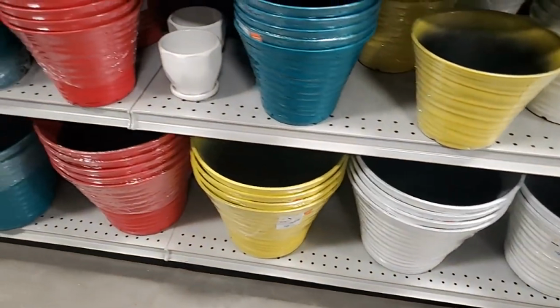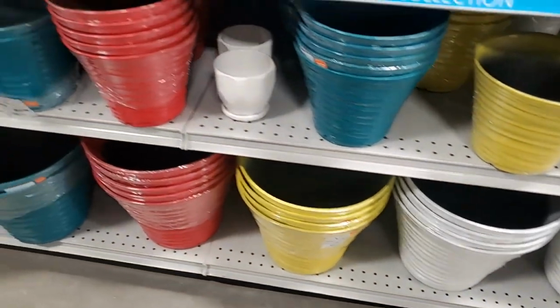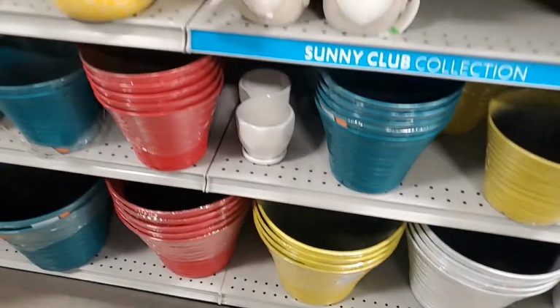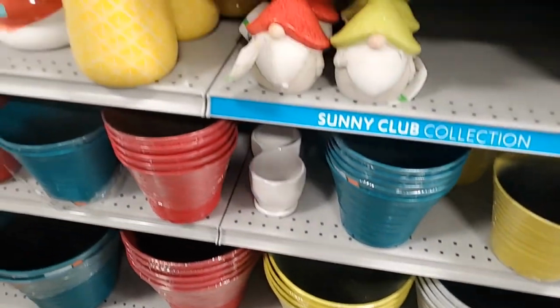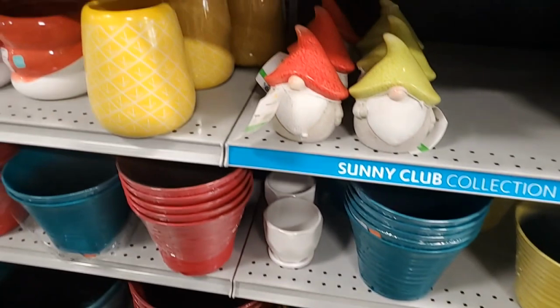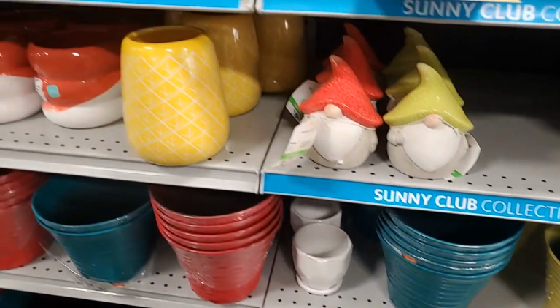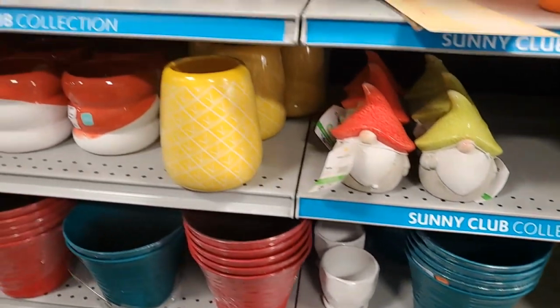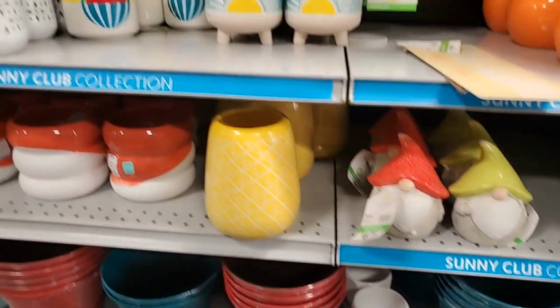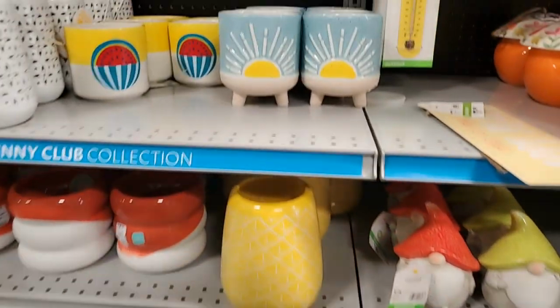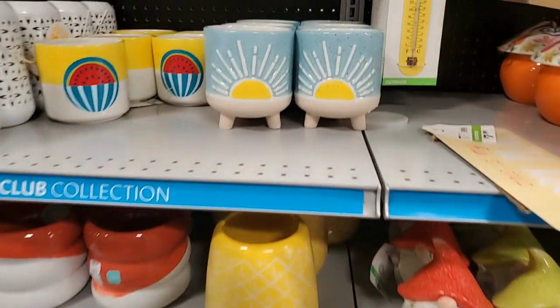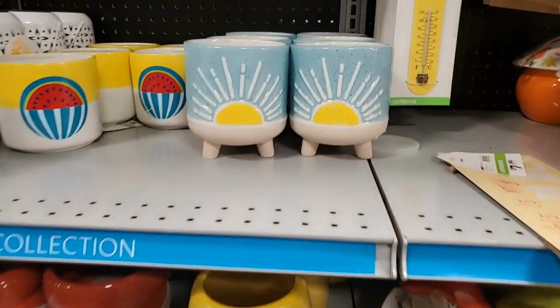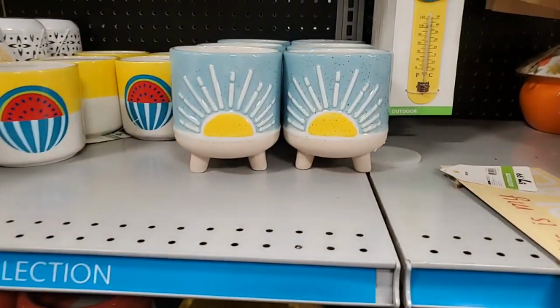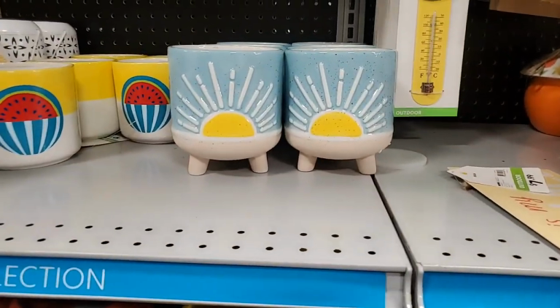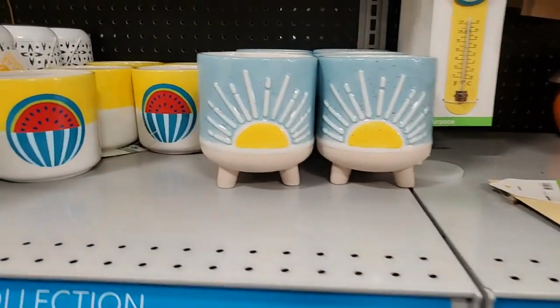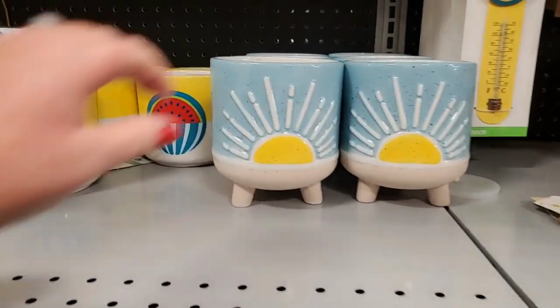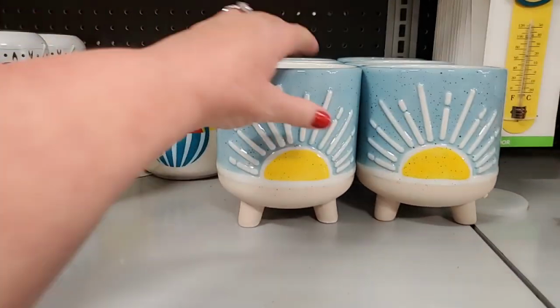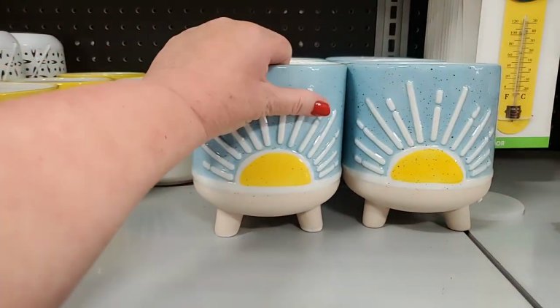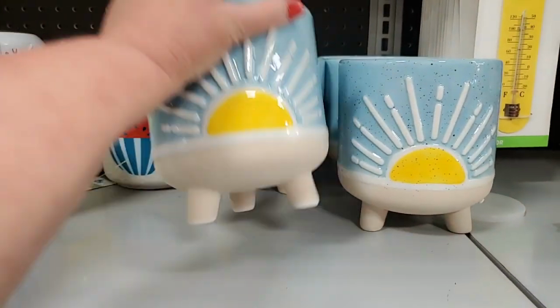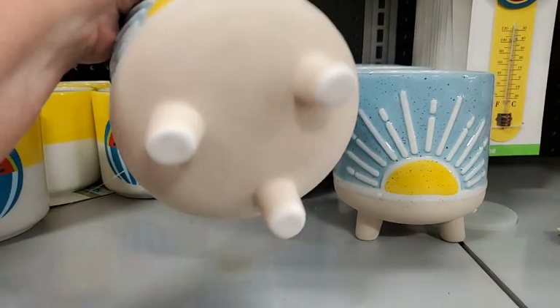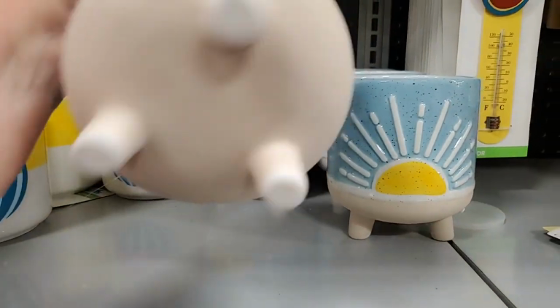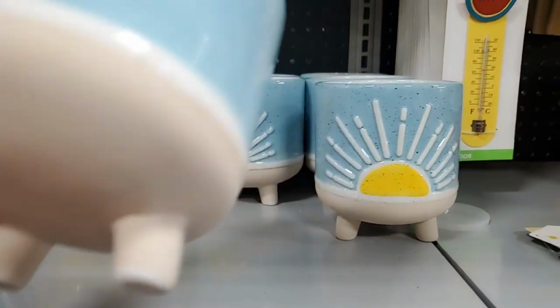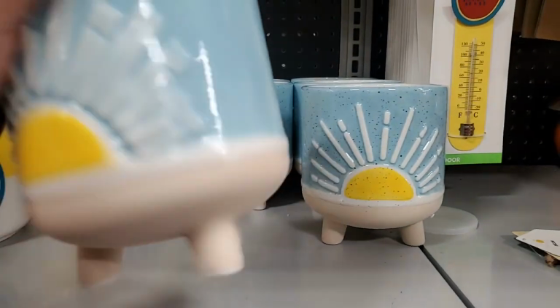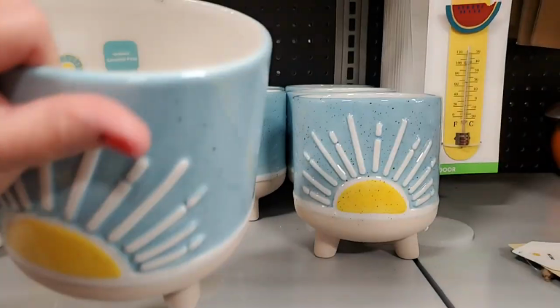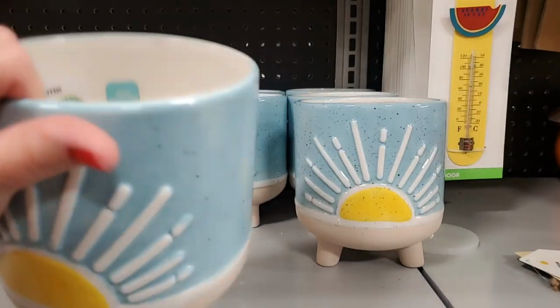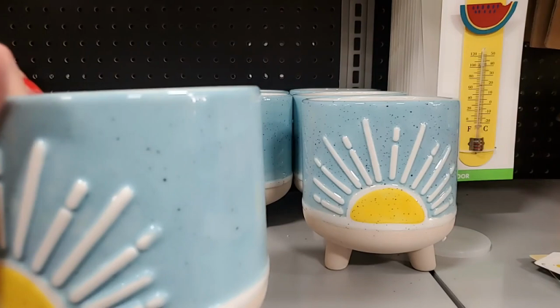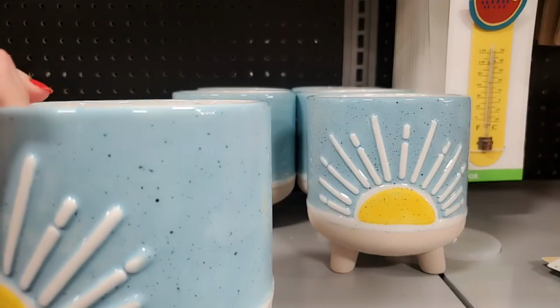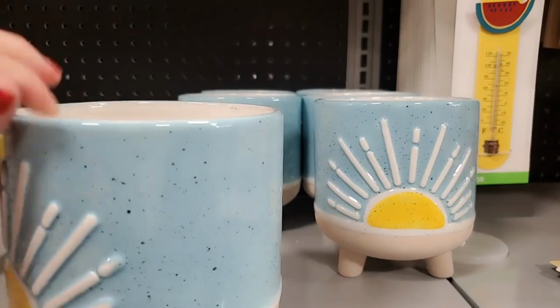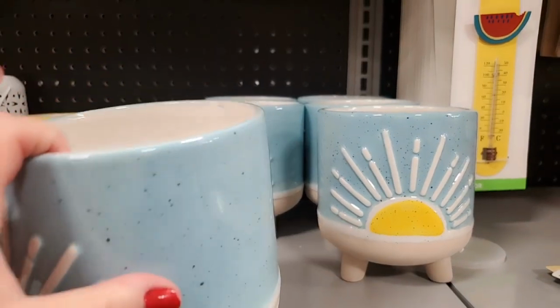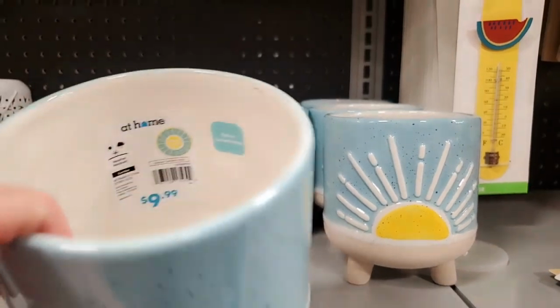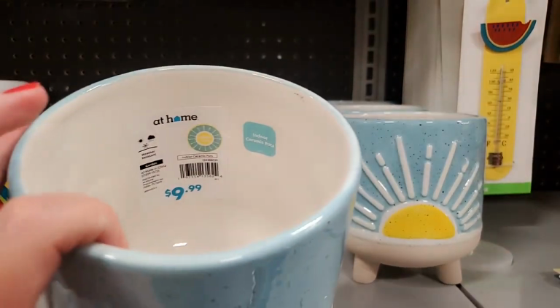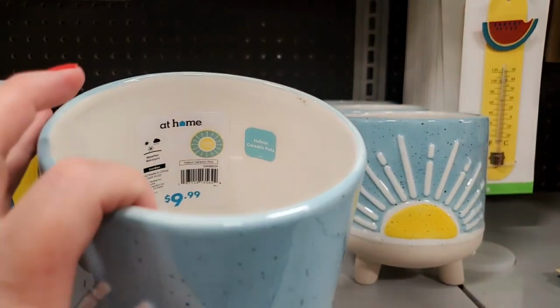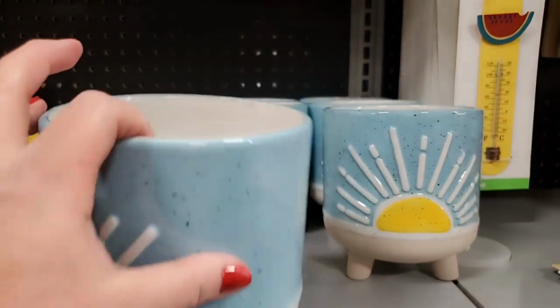Various pots - the nose one. I like this one - that's $10.